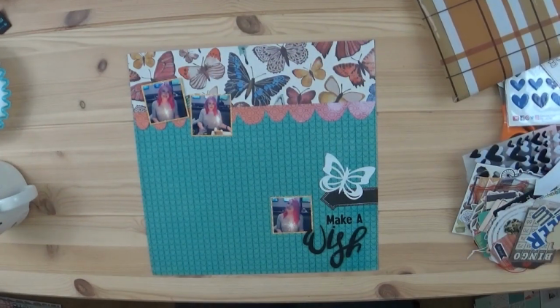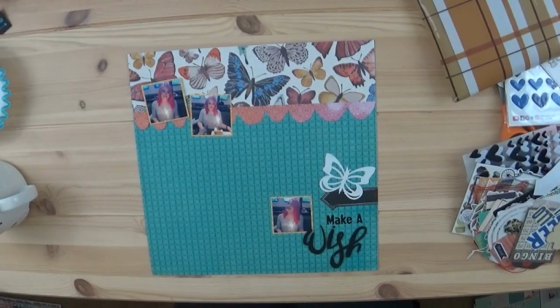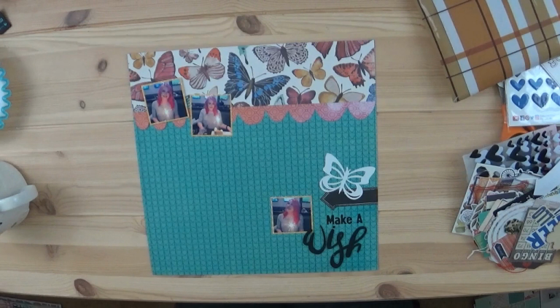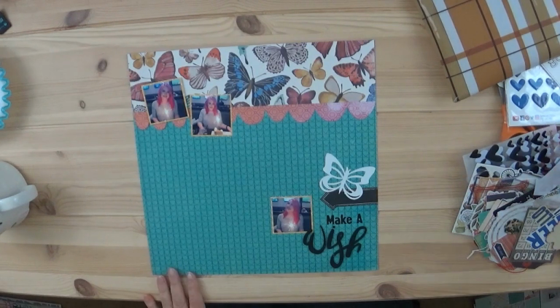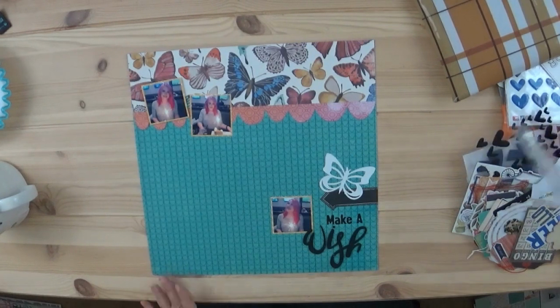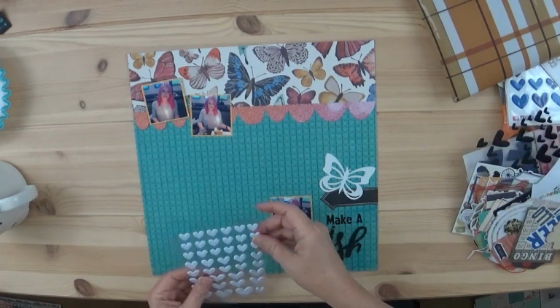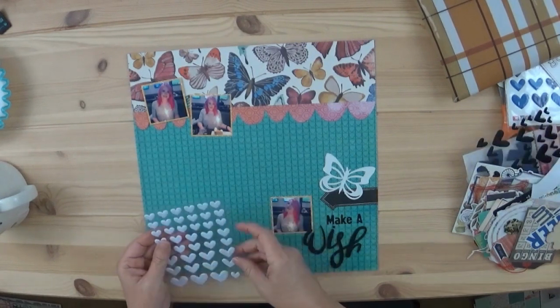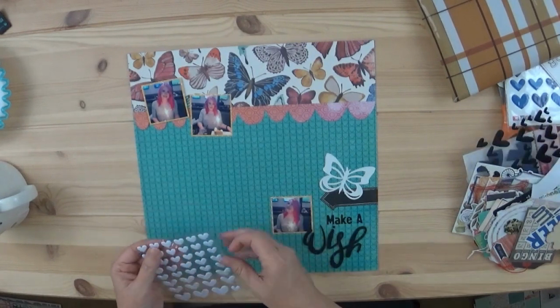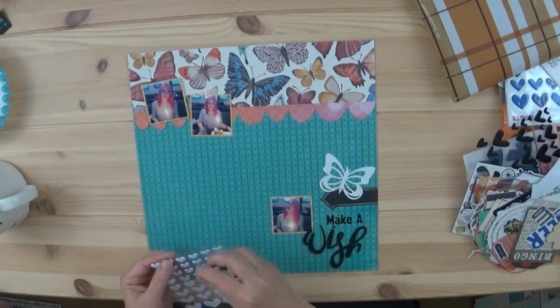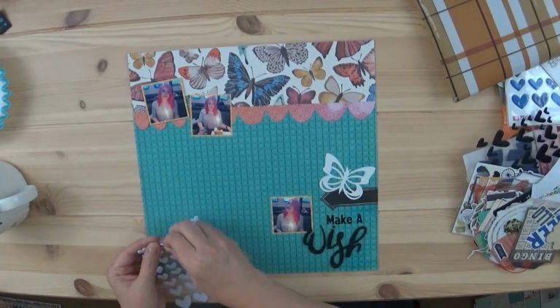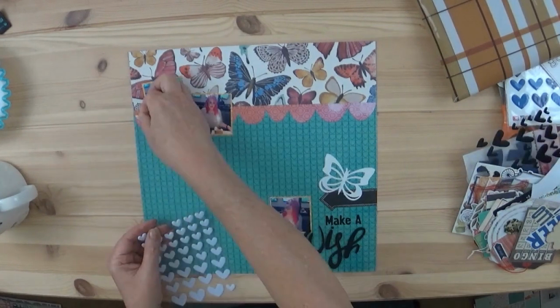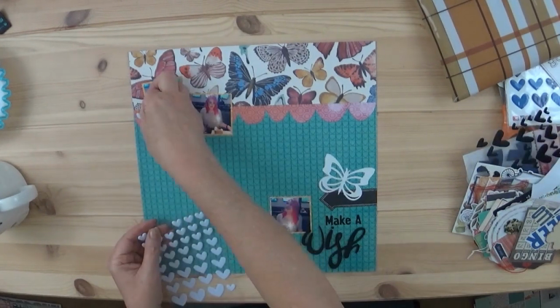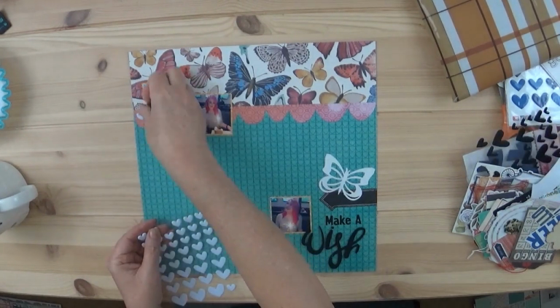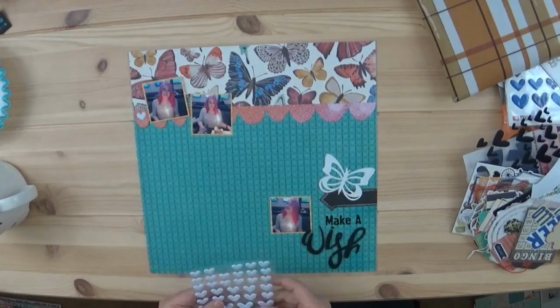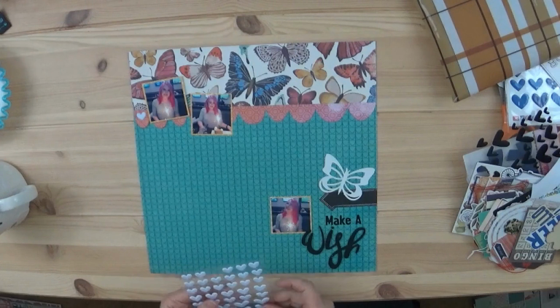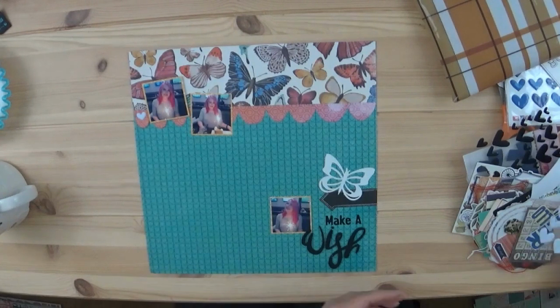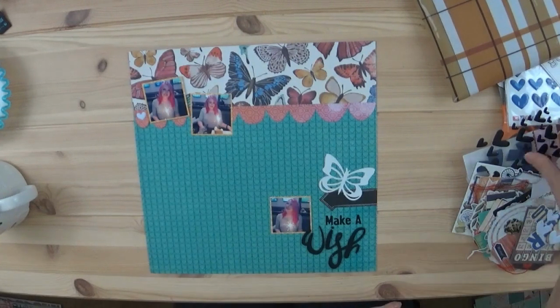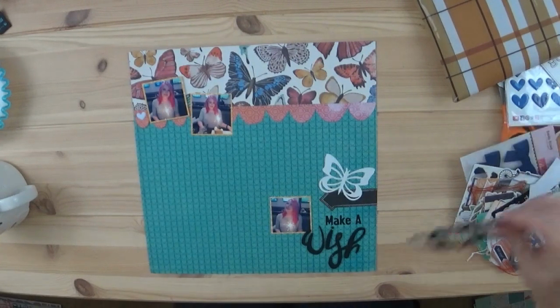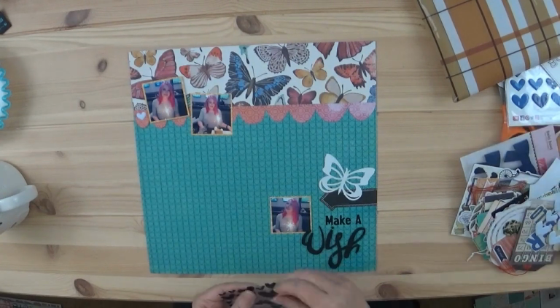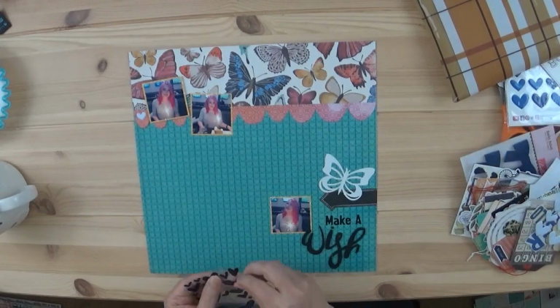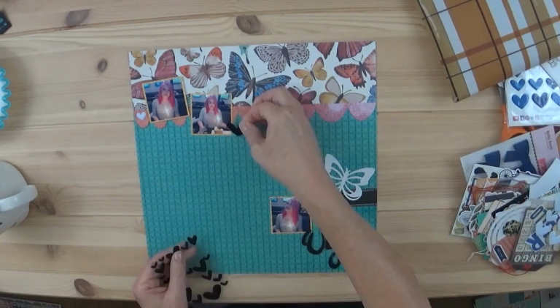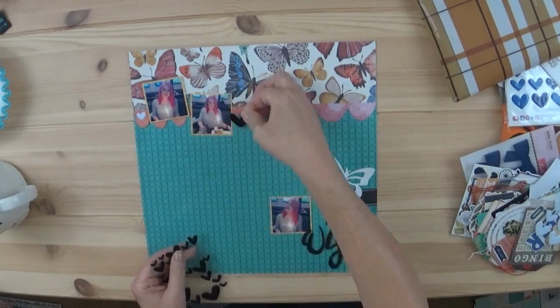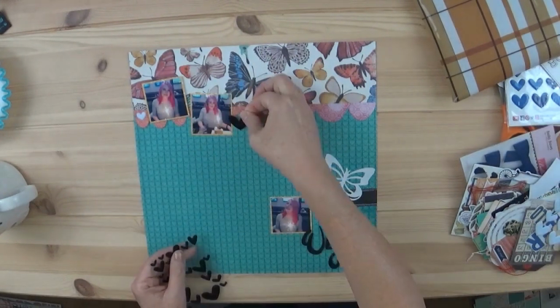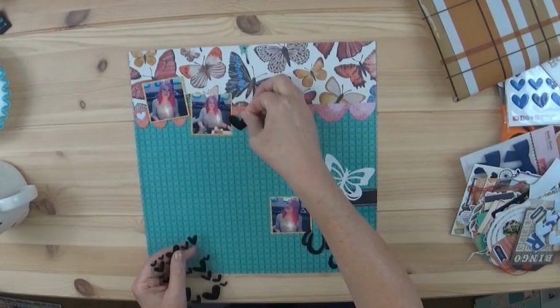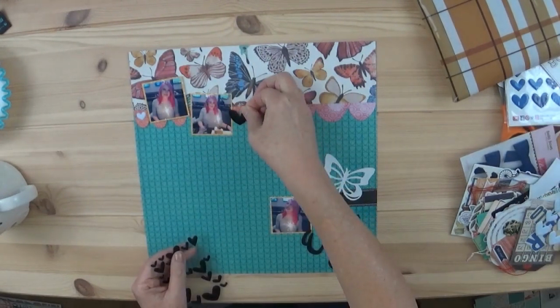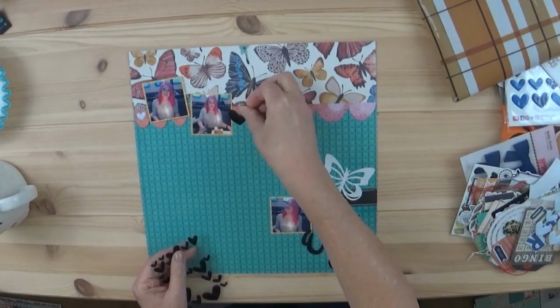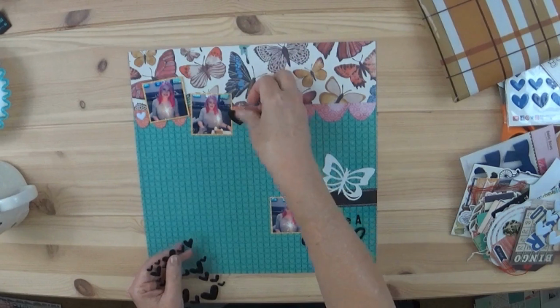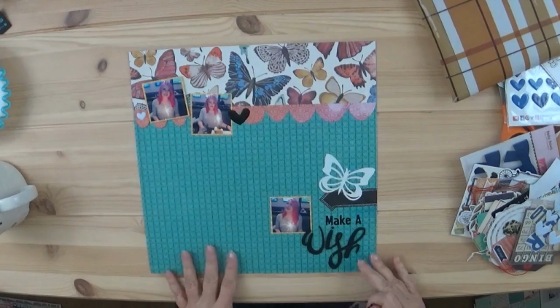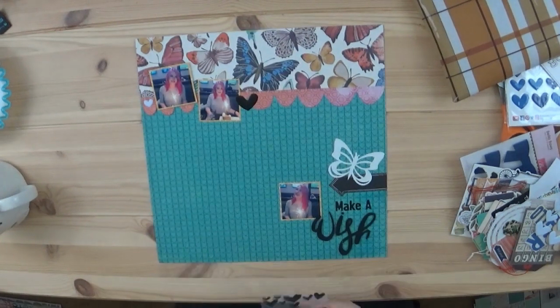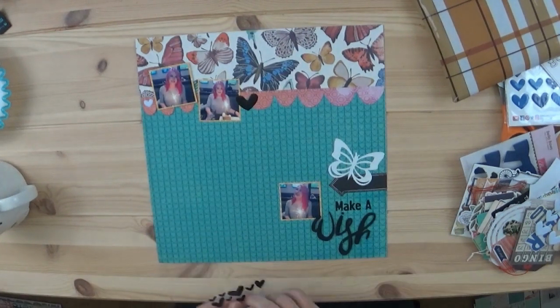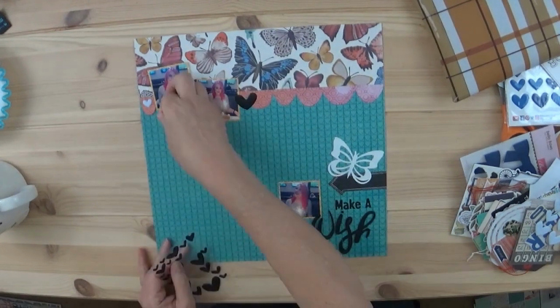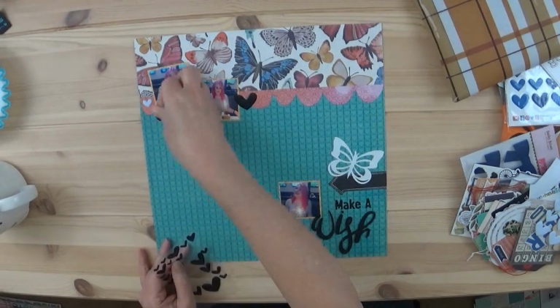I'm going to add a couple of hearts to this. I believe the white one is from Belle Boulevard, and then the black one — I think these are from Freckle Fawn. The Freckle Fawn heart has a little bit more gloss to it.